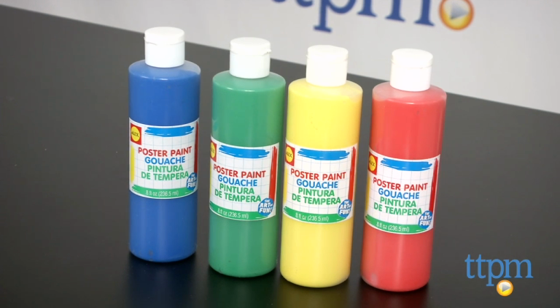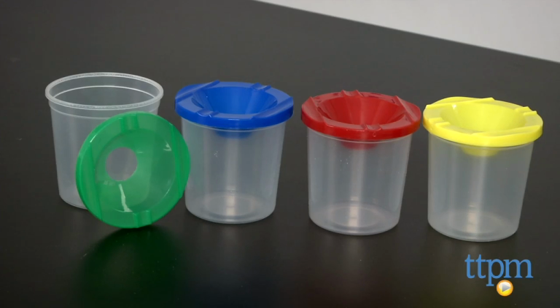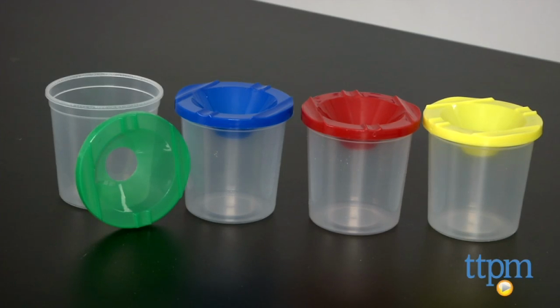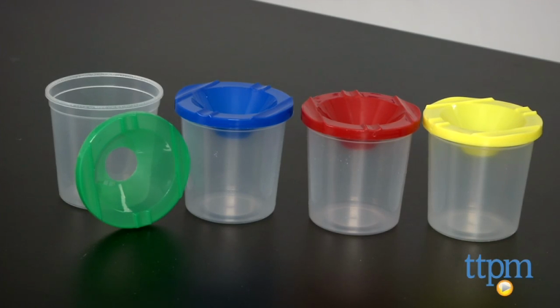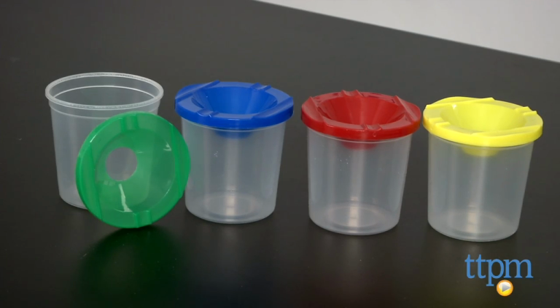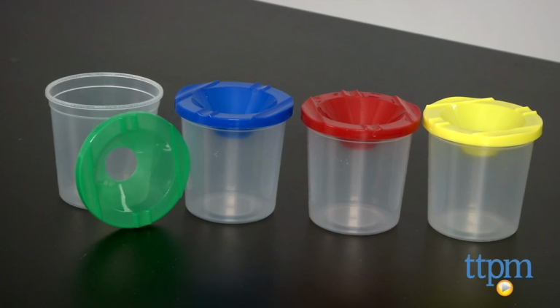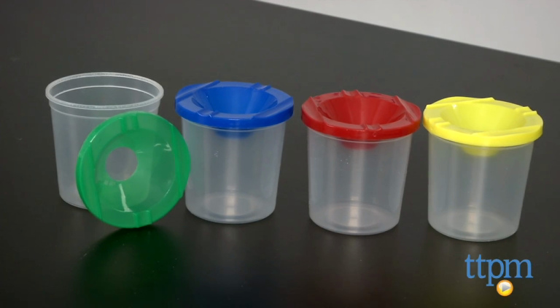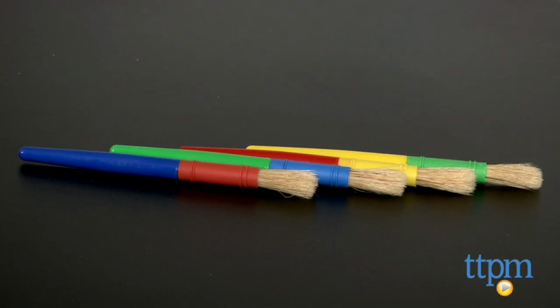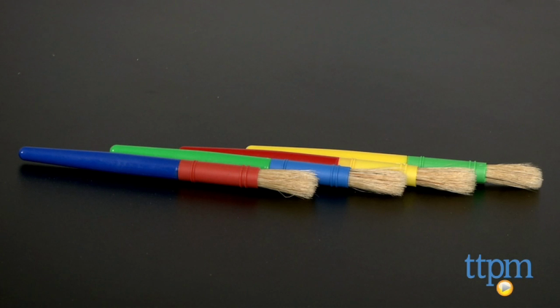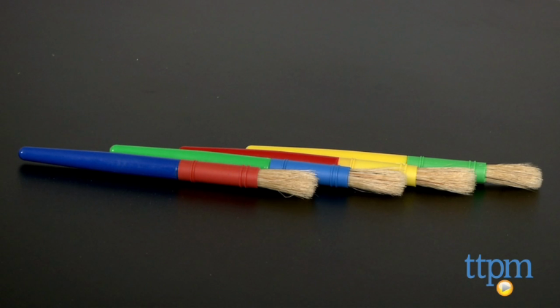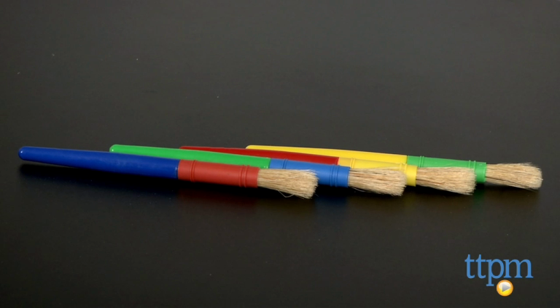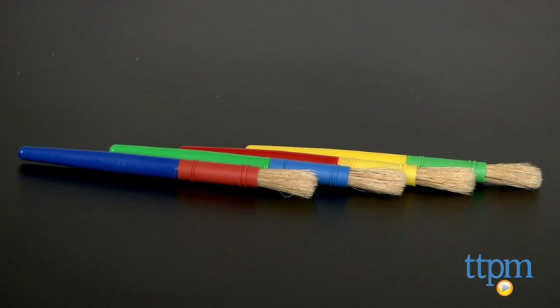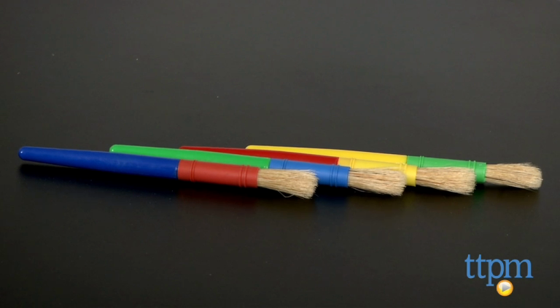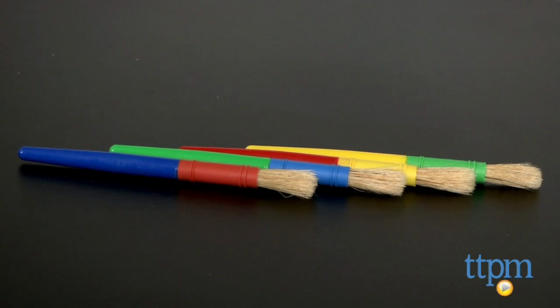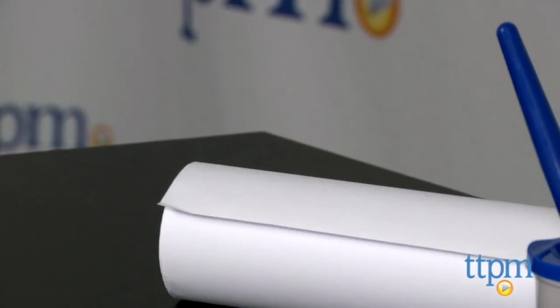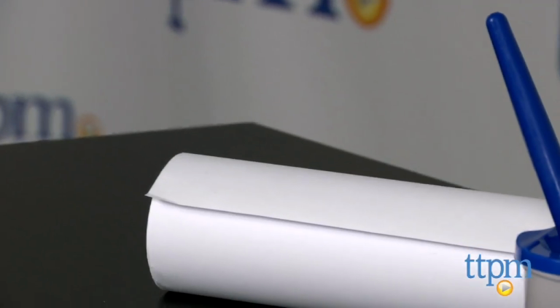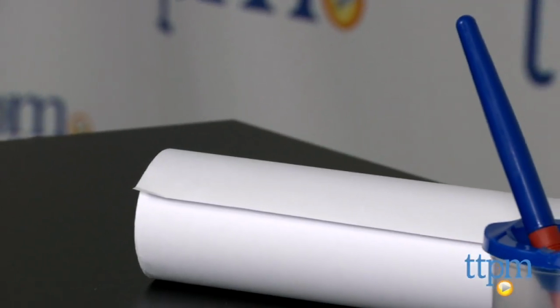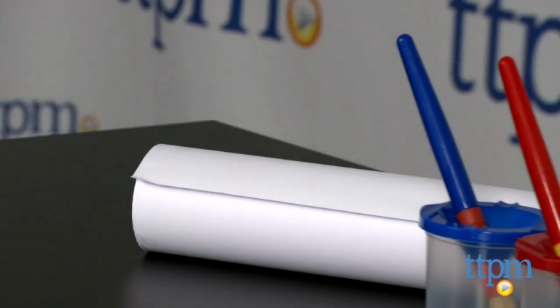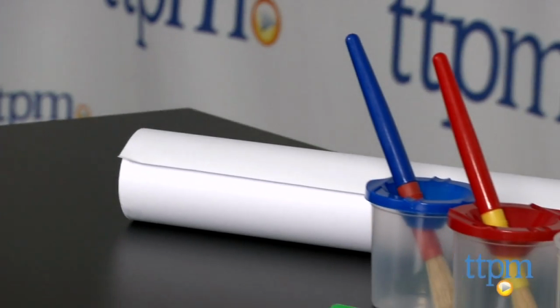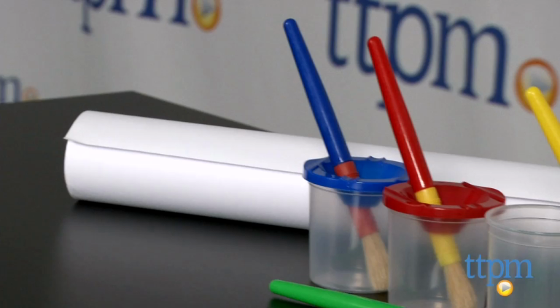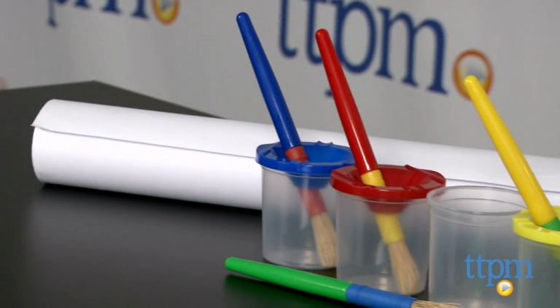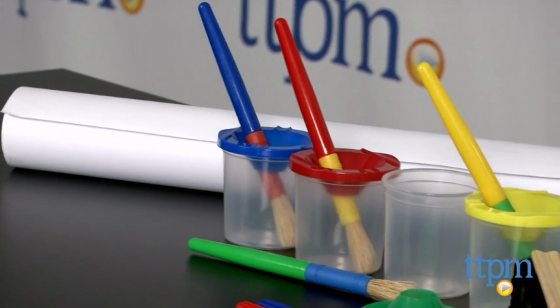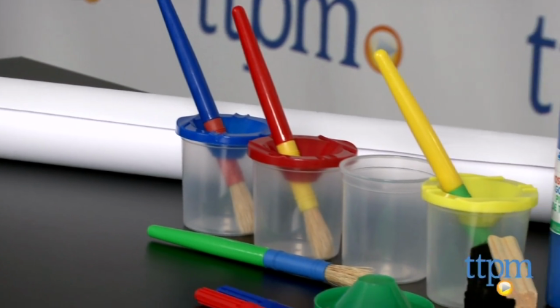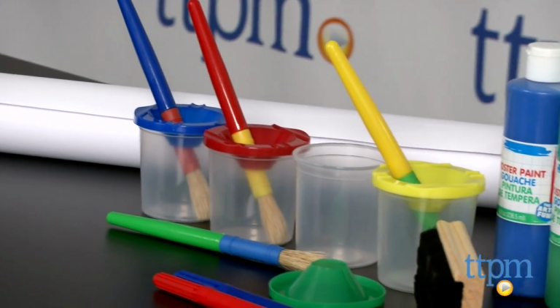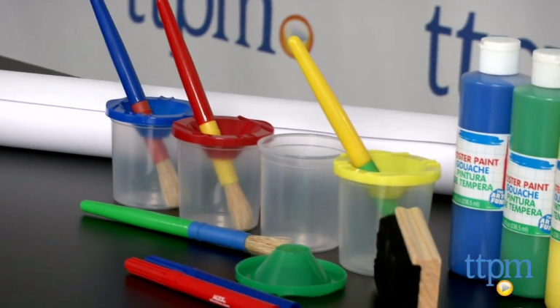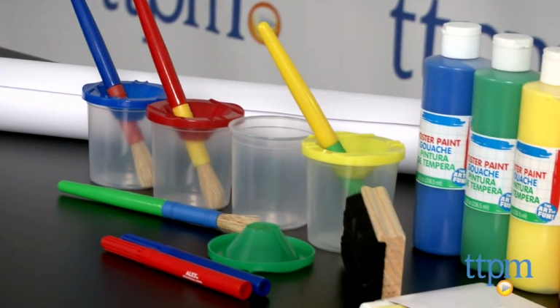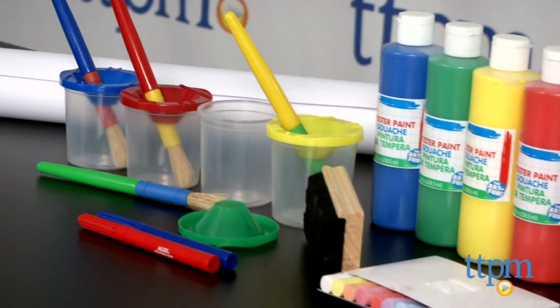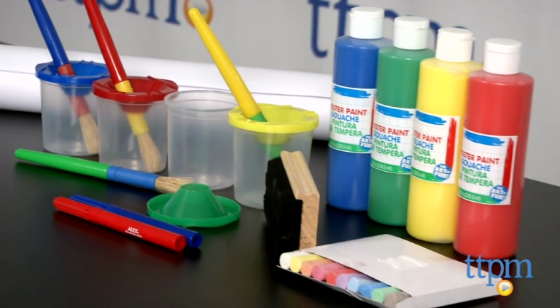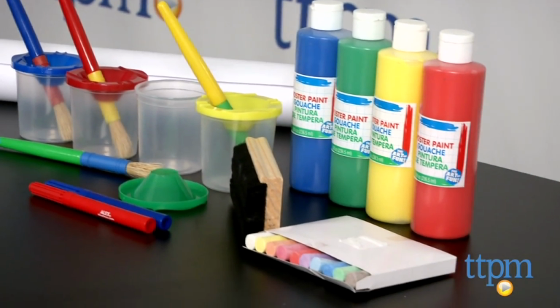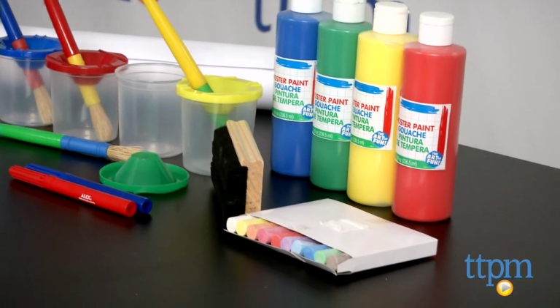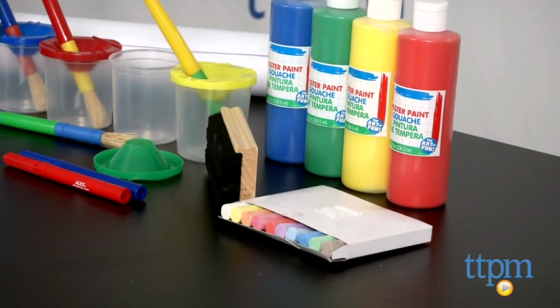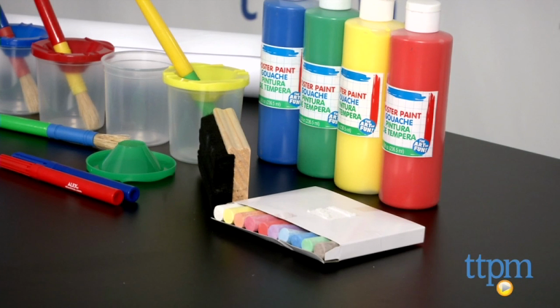This kit can be used with the Alex Toys easel, which is sold separately. The paints are all vibrant and the no-spill cups are great for little hands to handle. Little Picassos can get started as soon as they open this kit because they have everything they need to get painting.